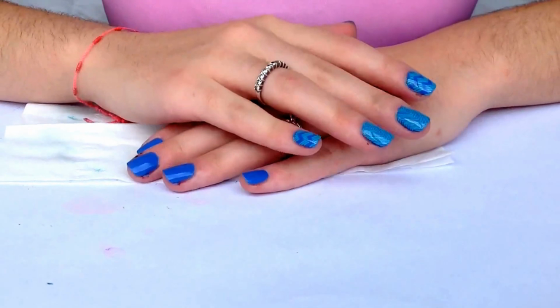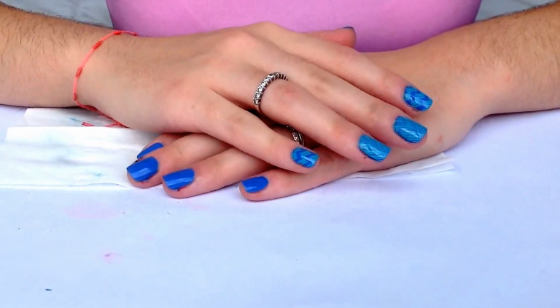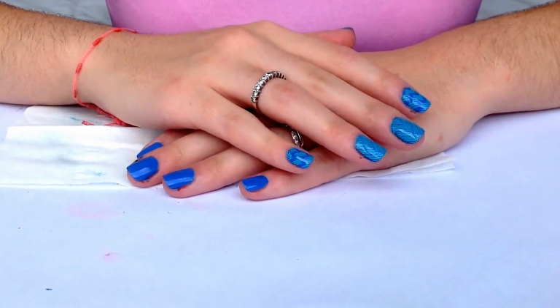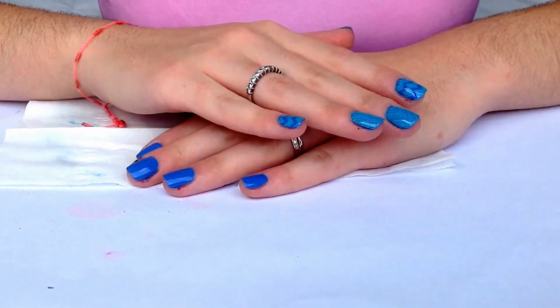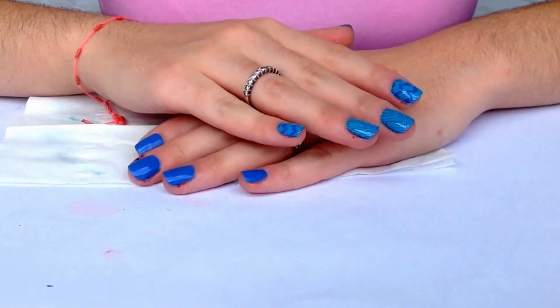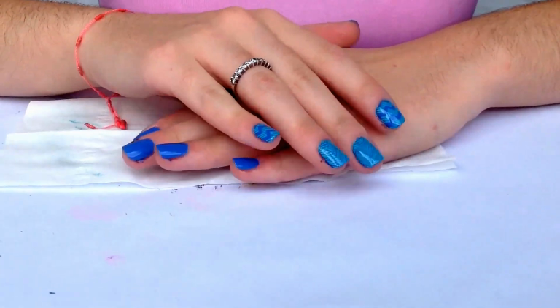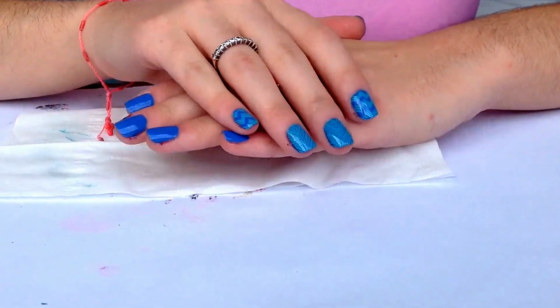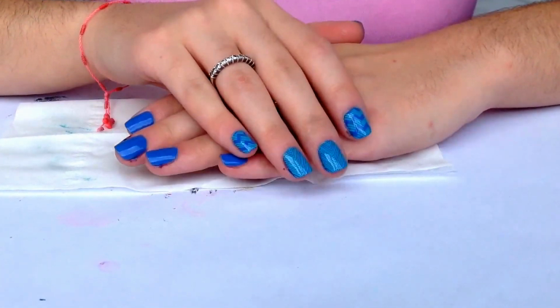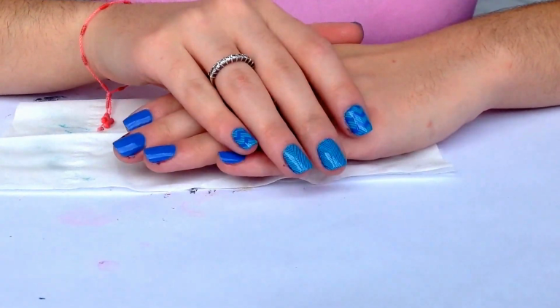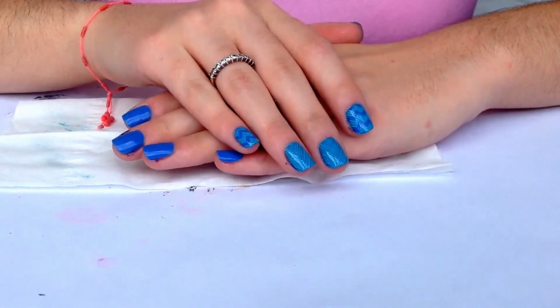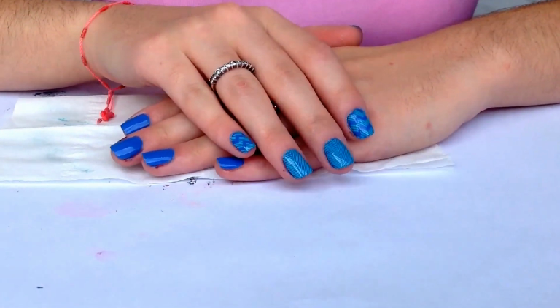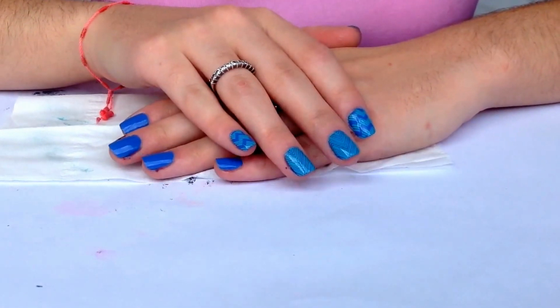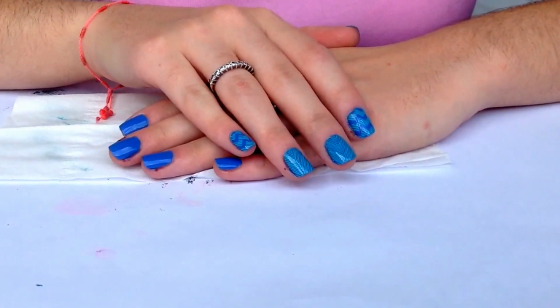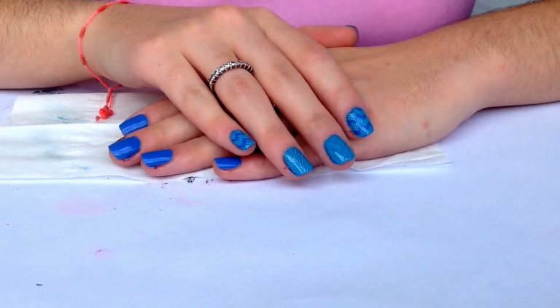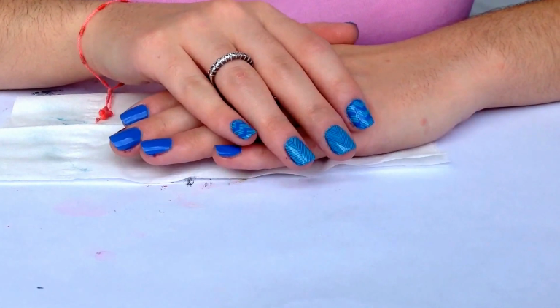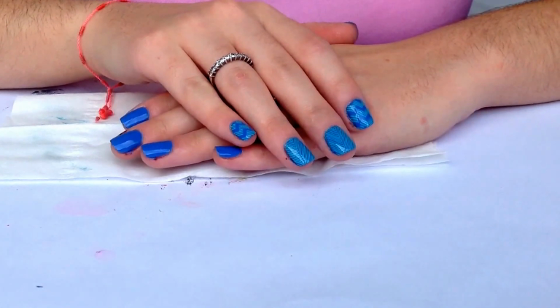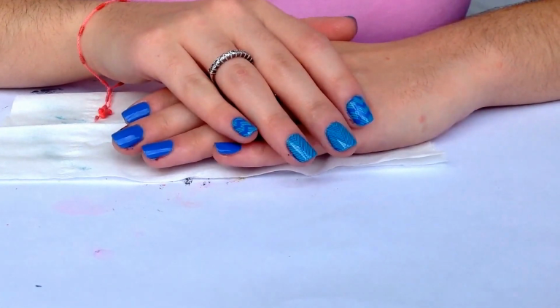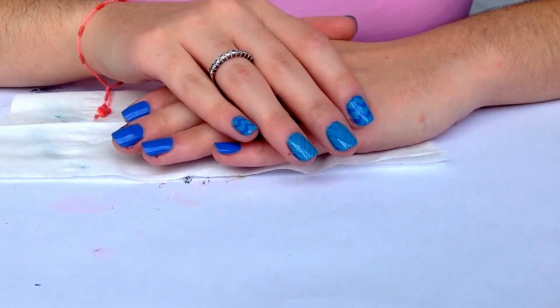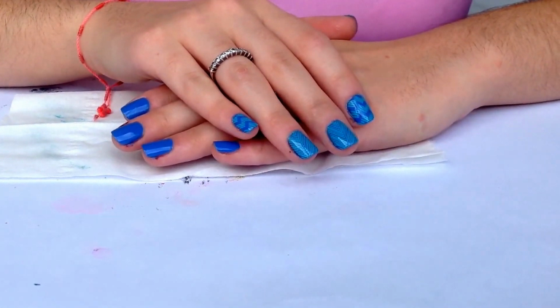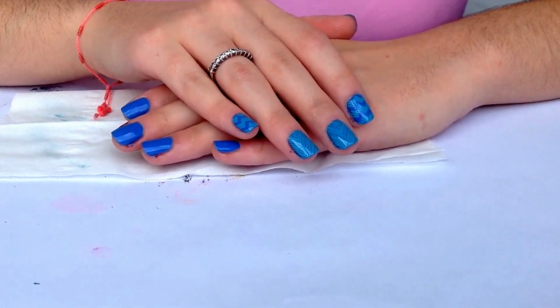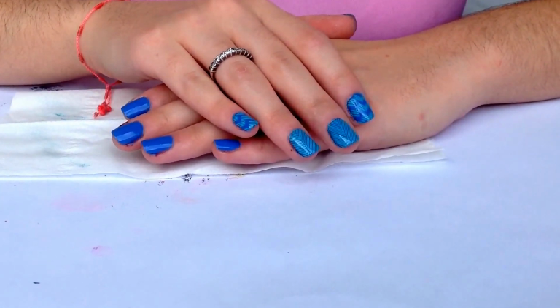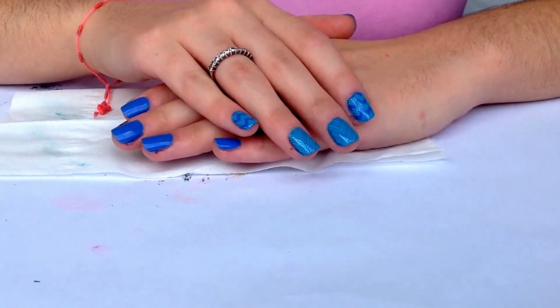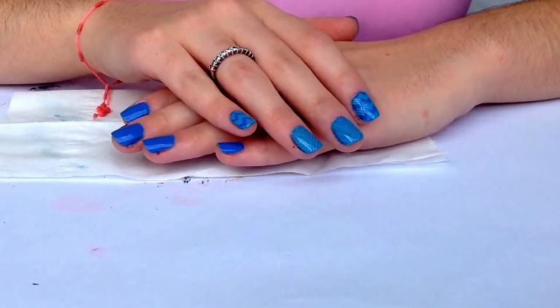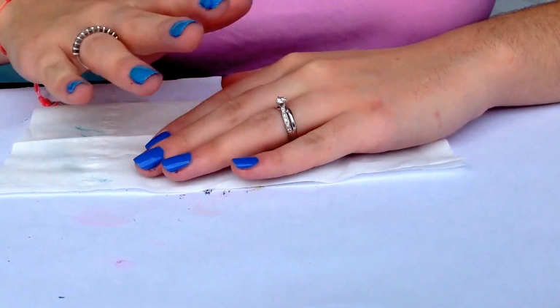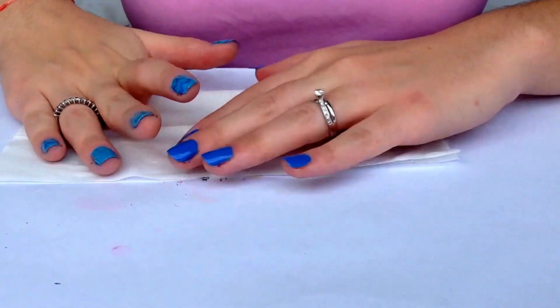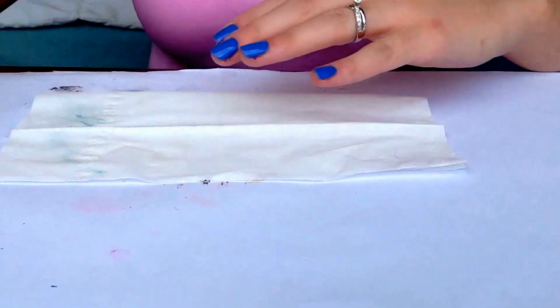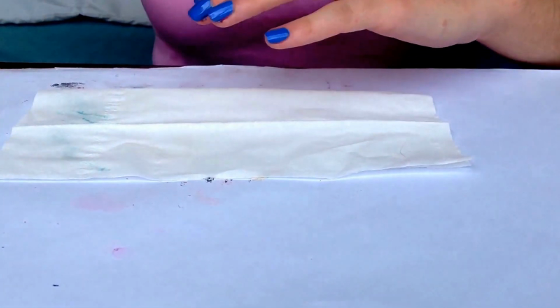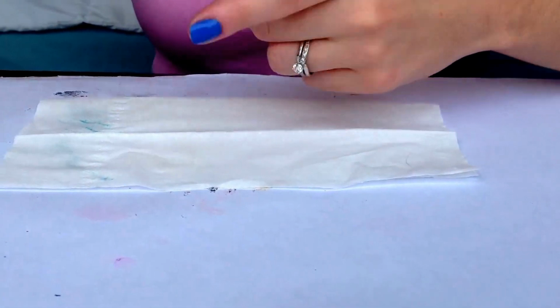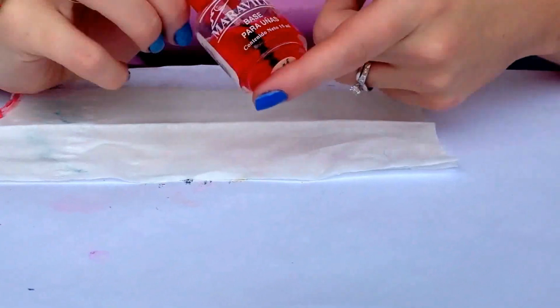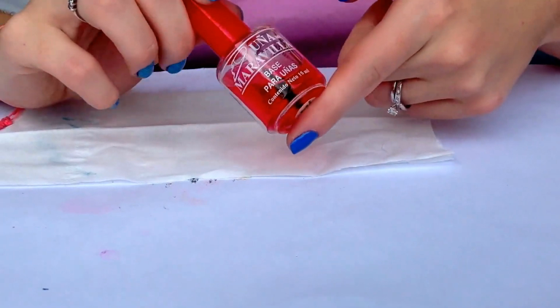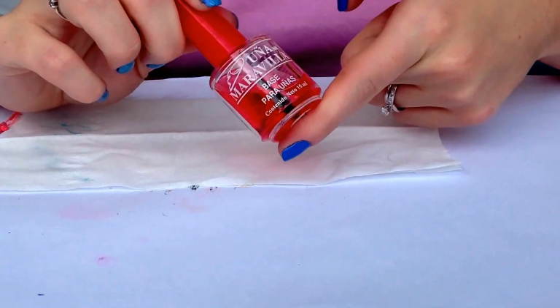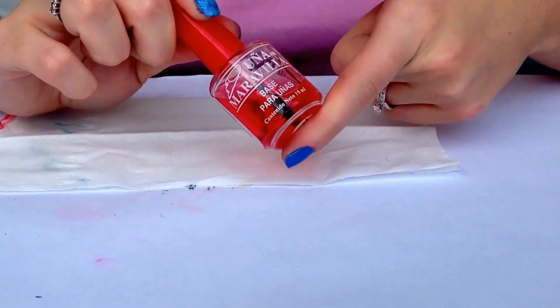Hi girls, today I want to show you how to create this nail design. This is a special video for my aunt because she always asked me how to do this. First of all, I applied my favorite base coat.